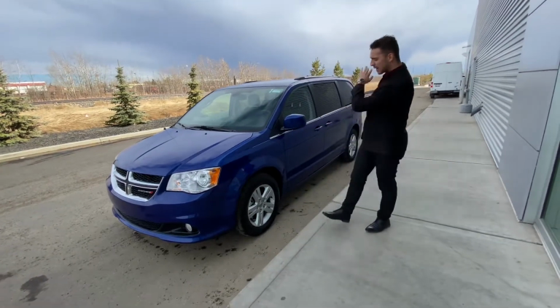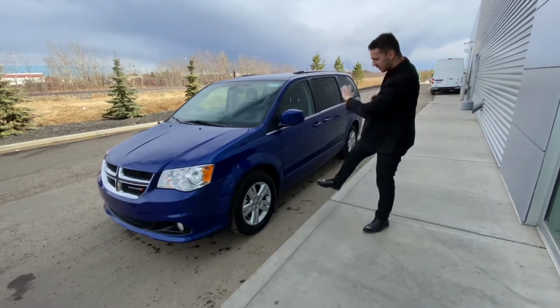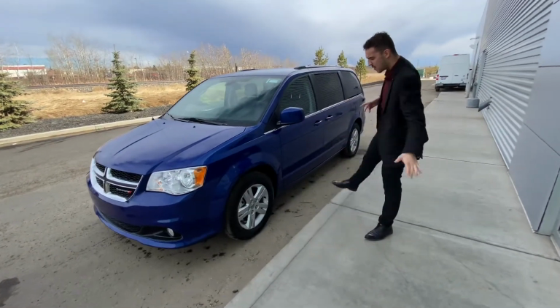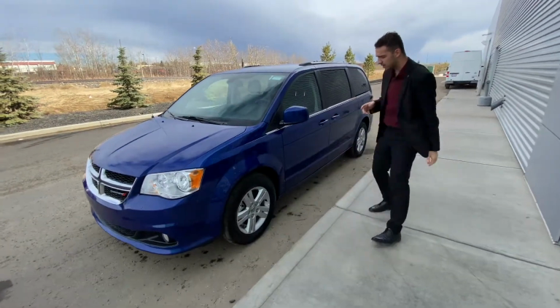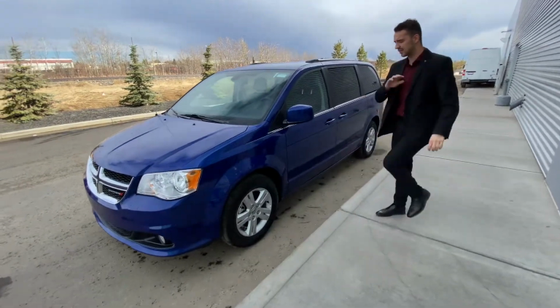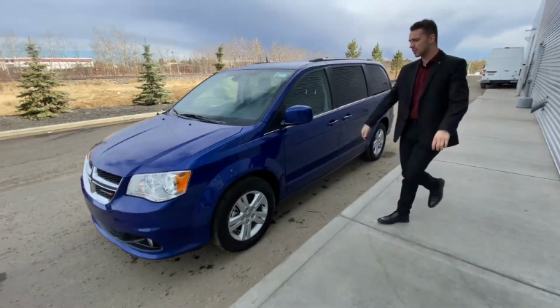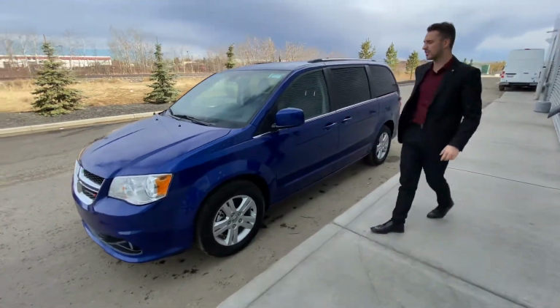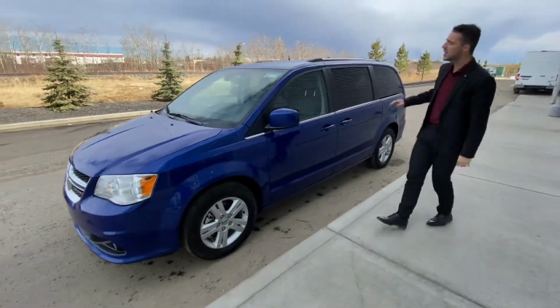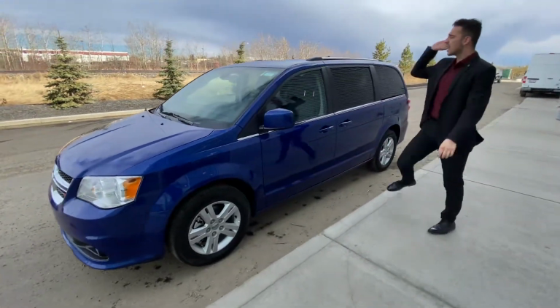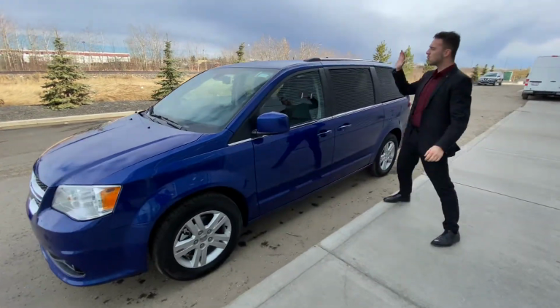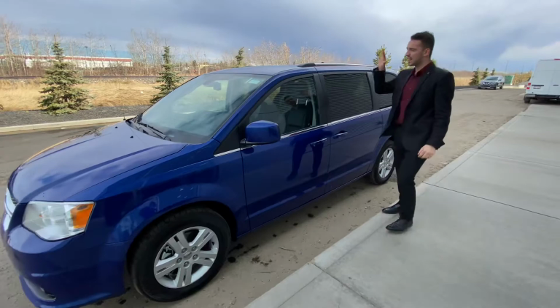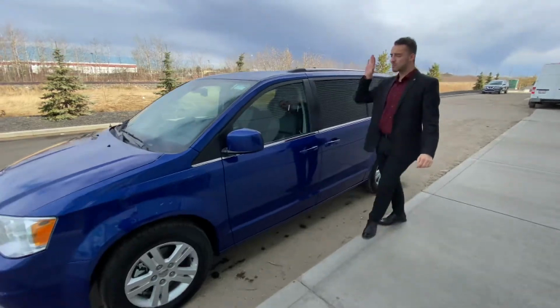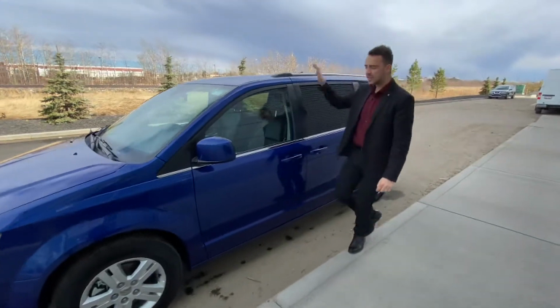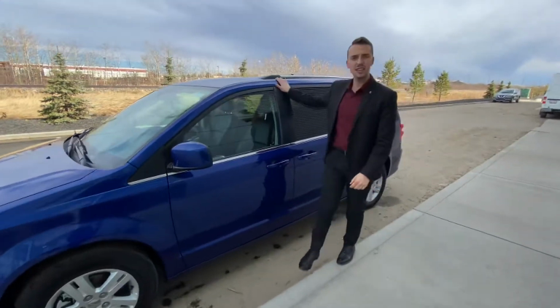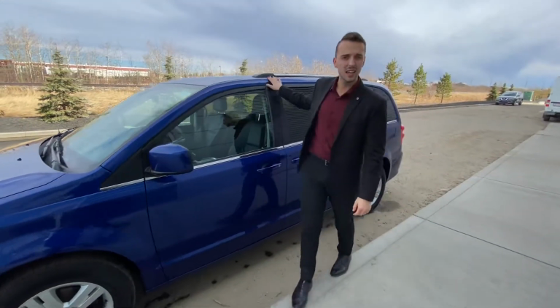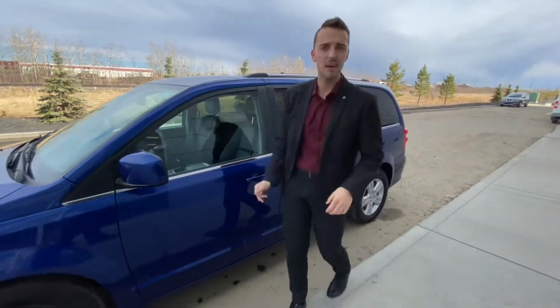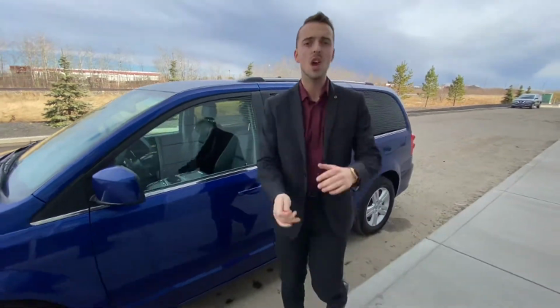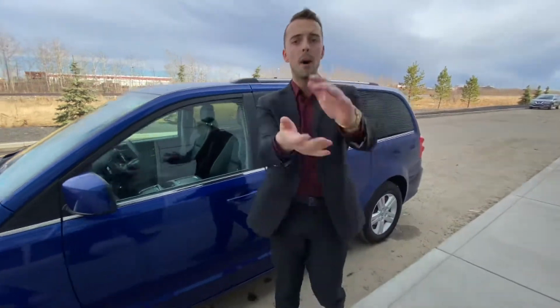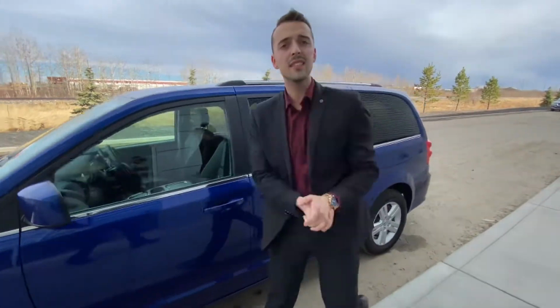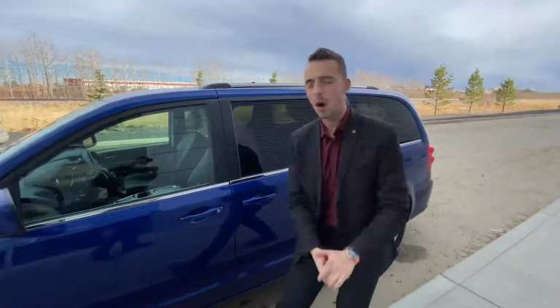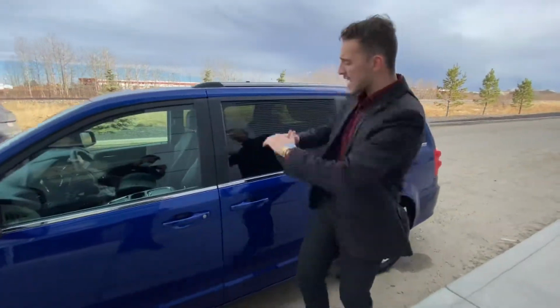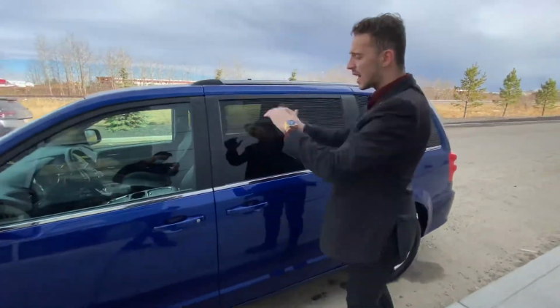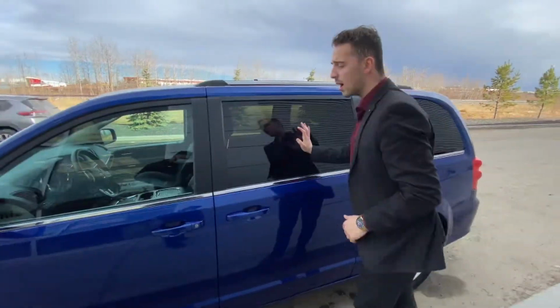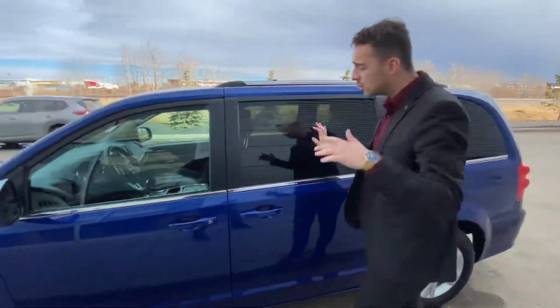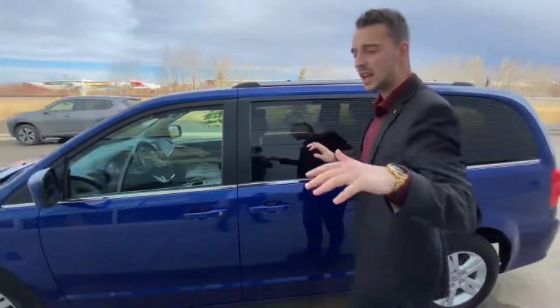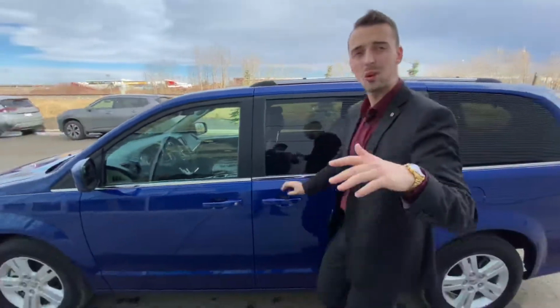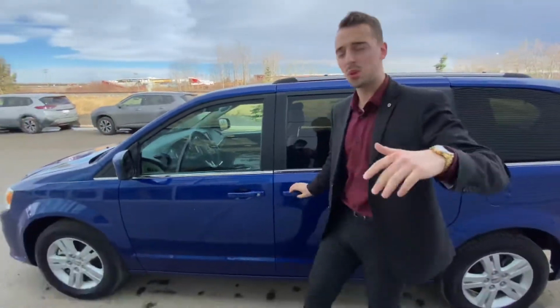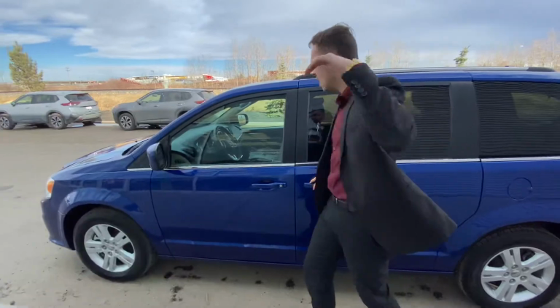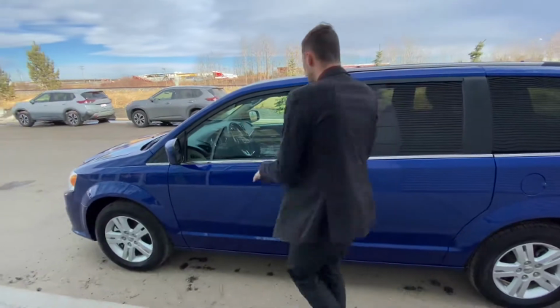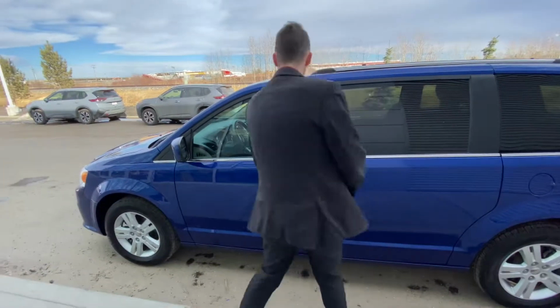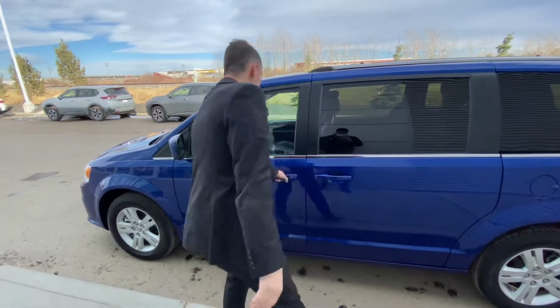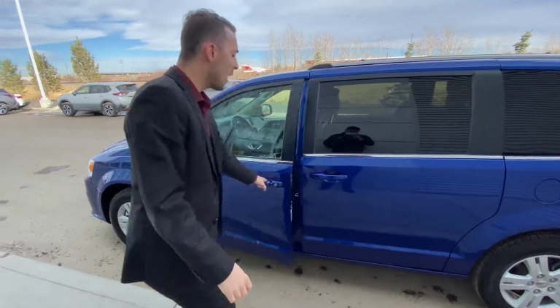Practically brand new all-season tires on the side. Now this one is minorly hail damaged, but it's not bad, and that's why you can get a 2020 for this amazing price.